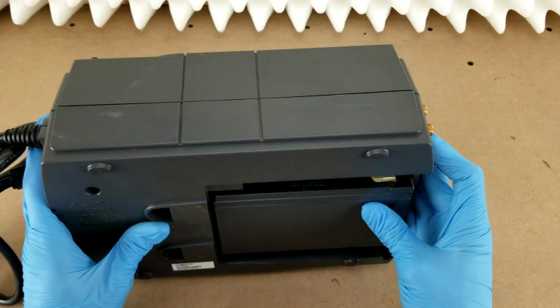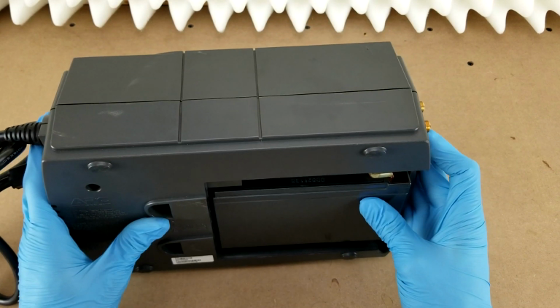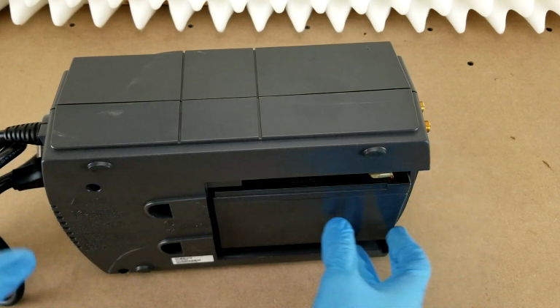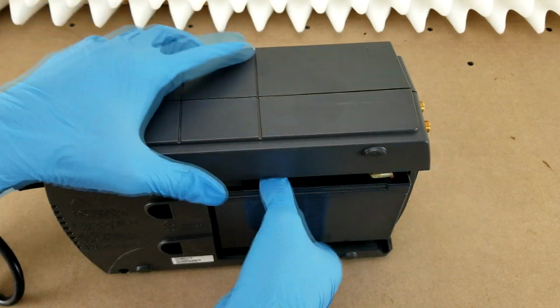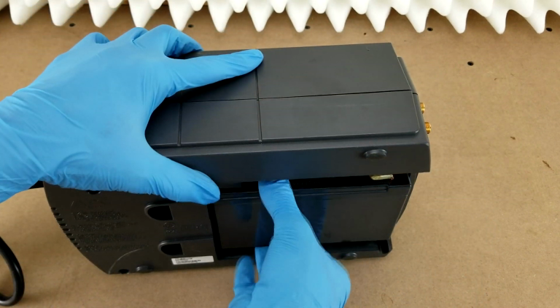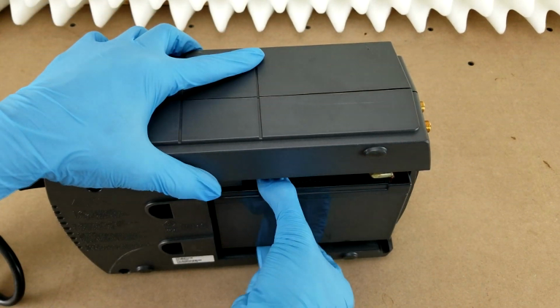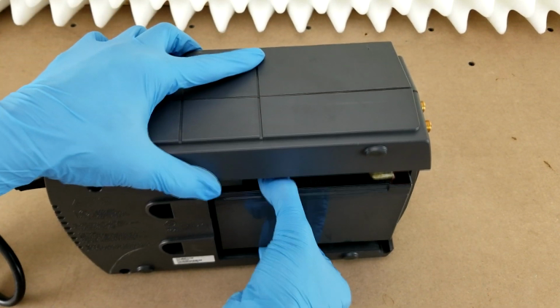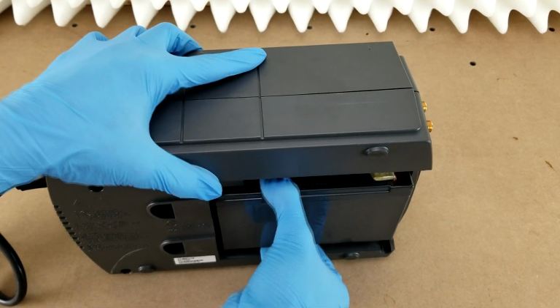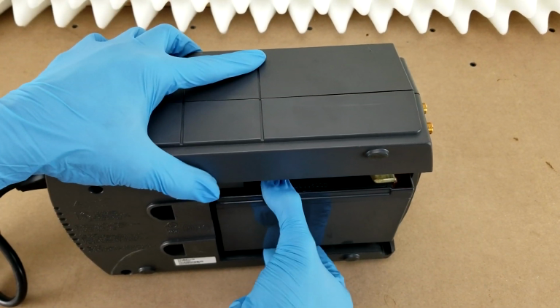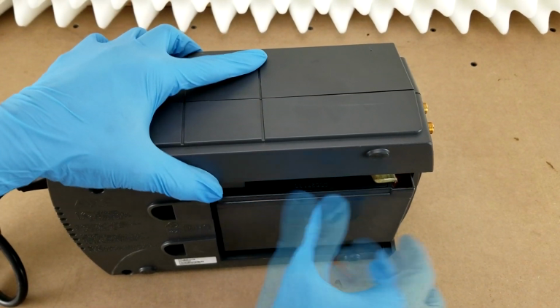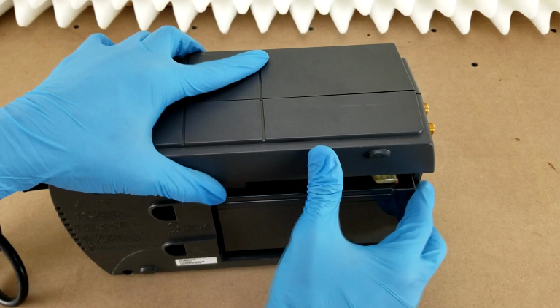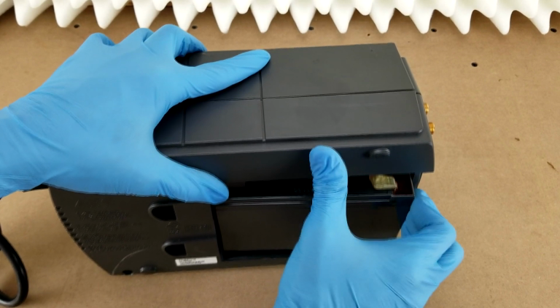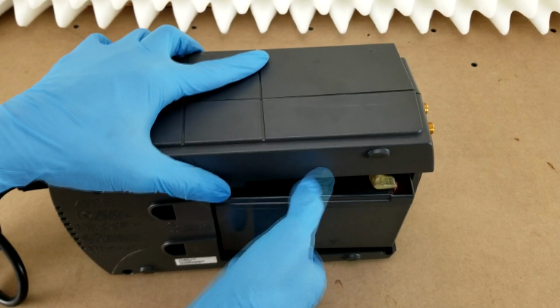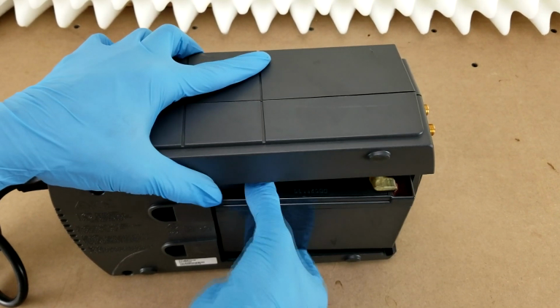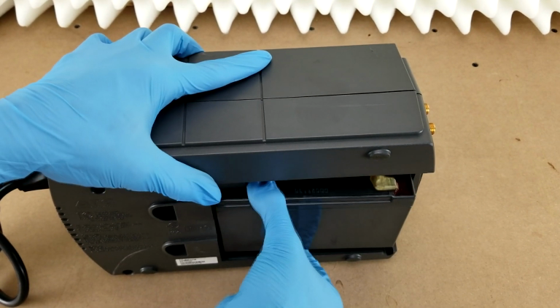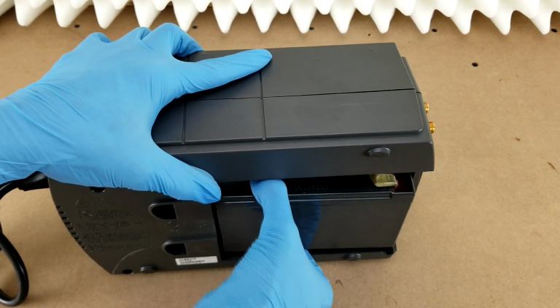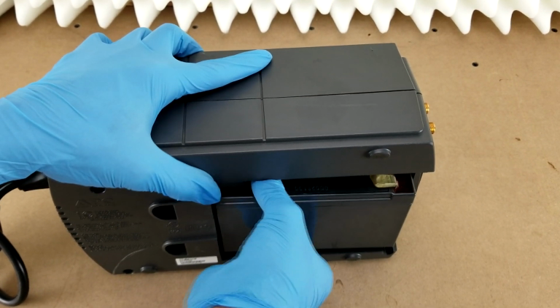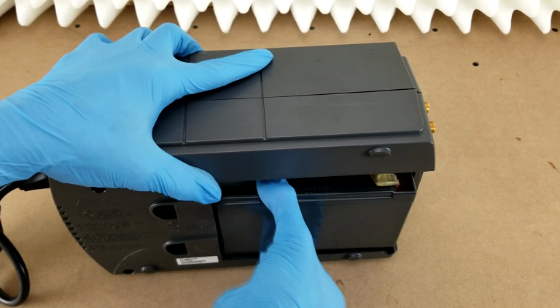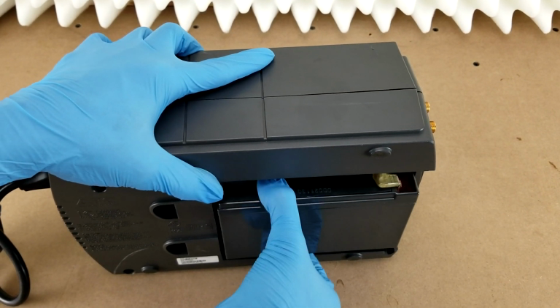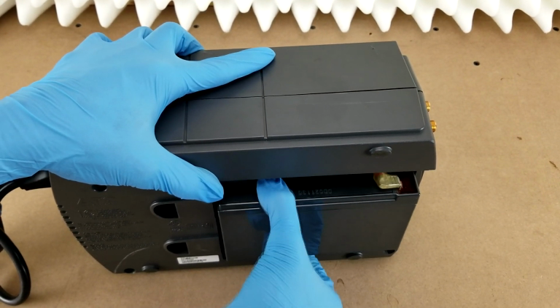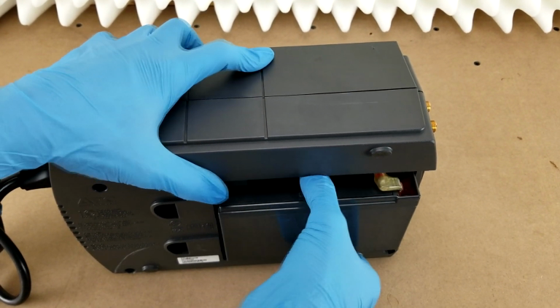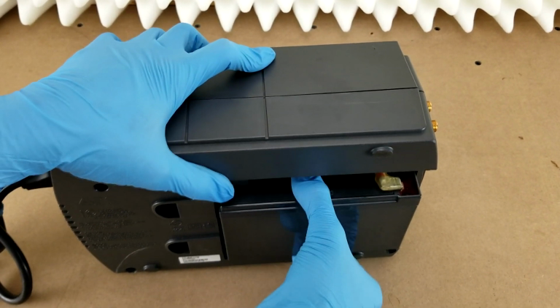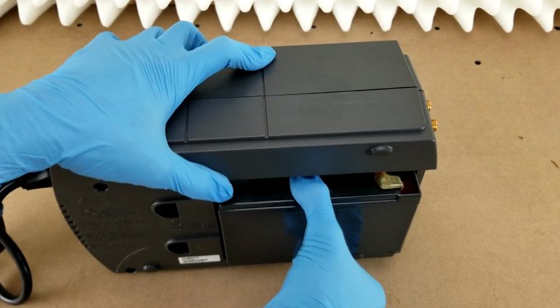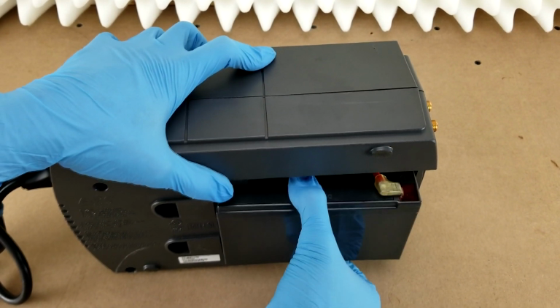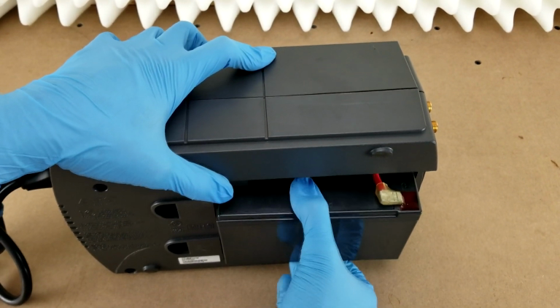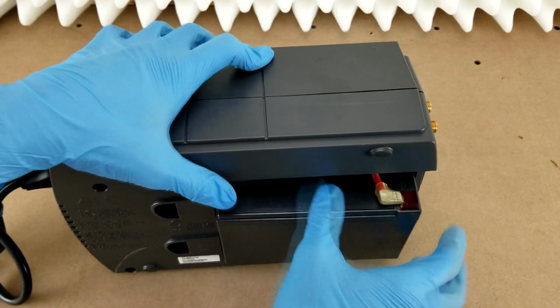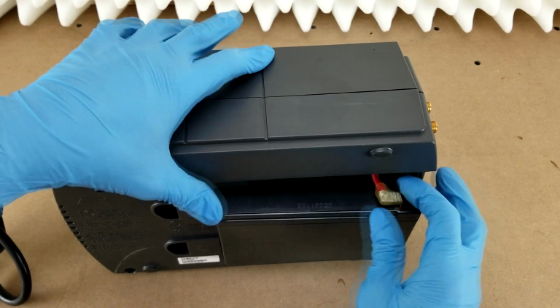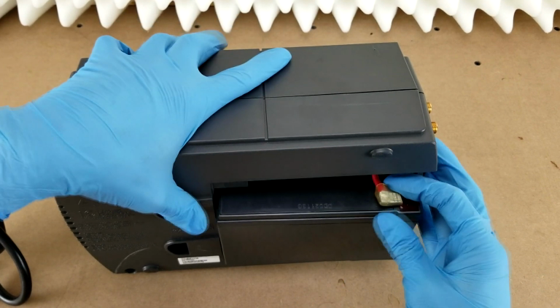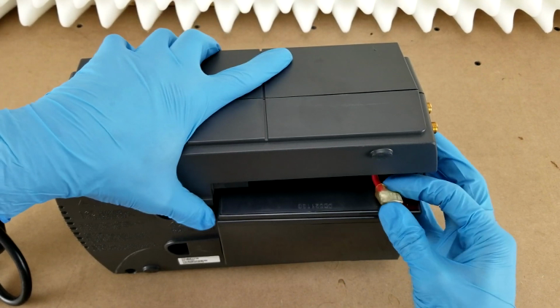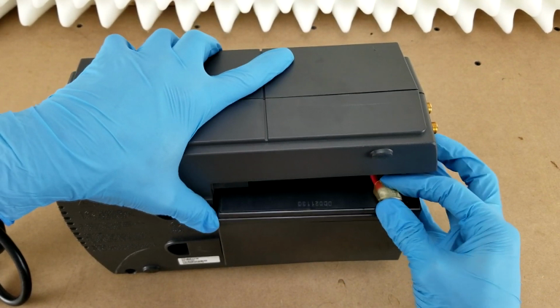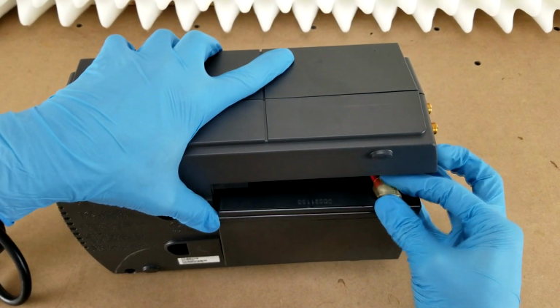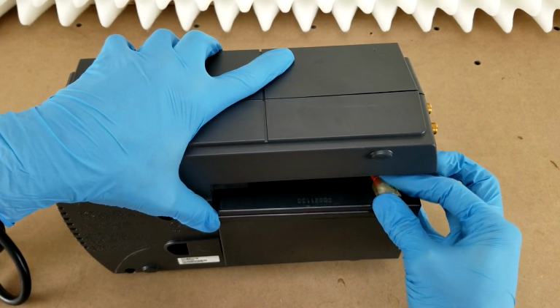Since this battery is bad, it's starting to swell, which is making it extraordinarily difficult to remove. Usually it won't be that bad.